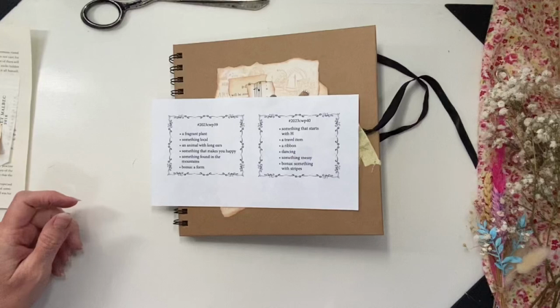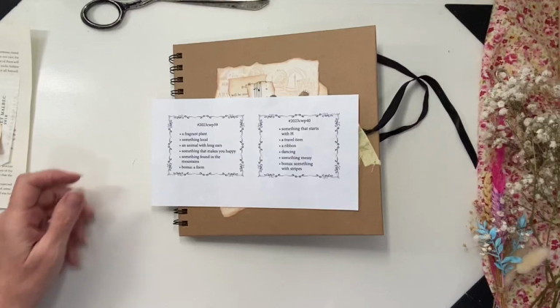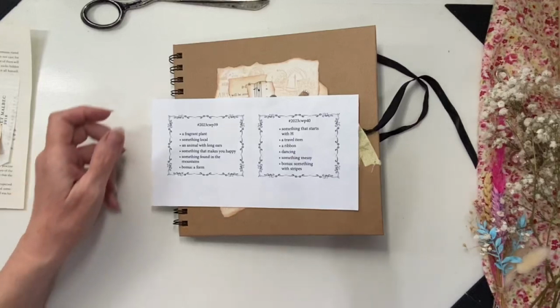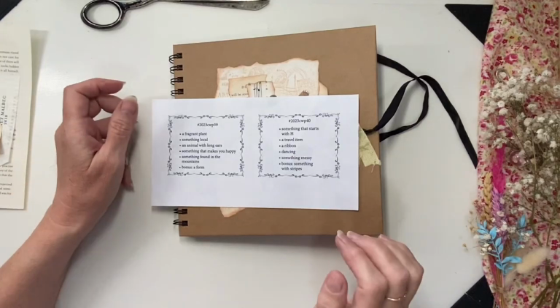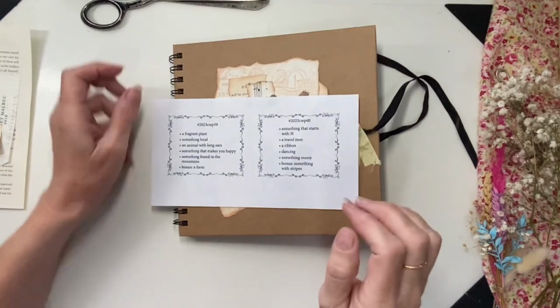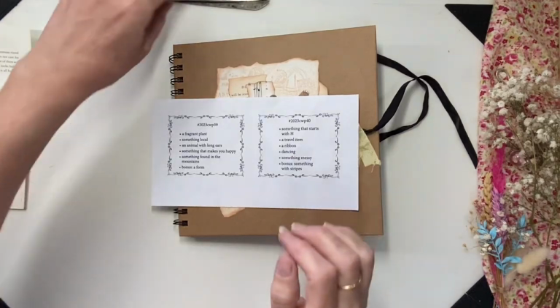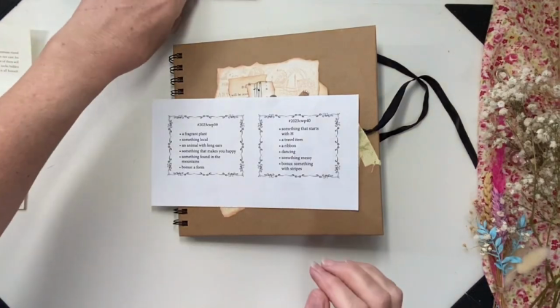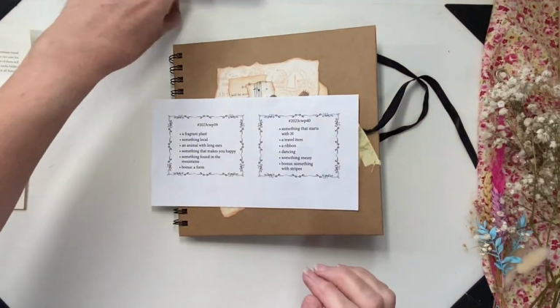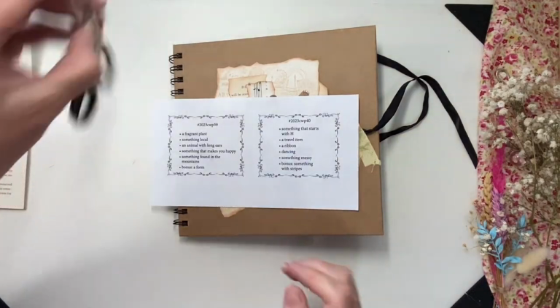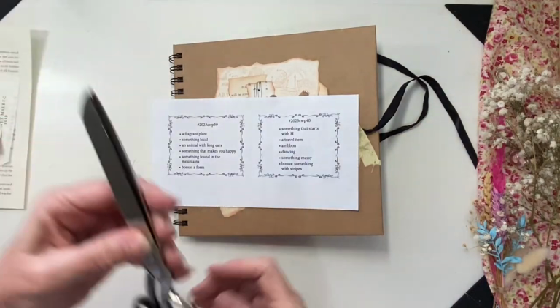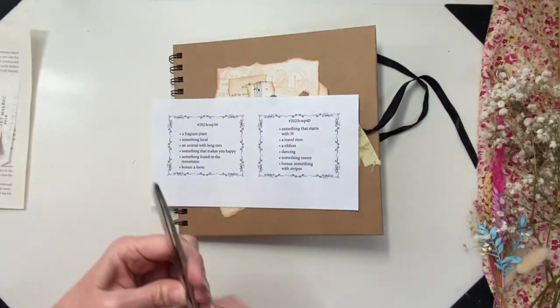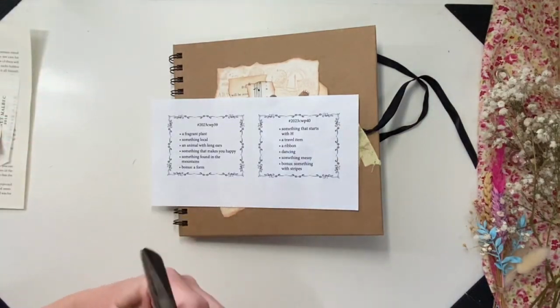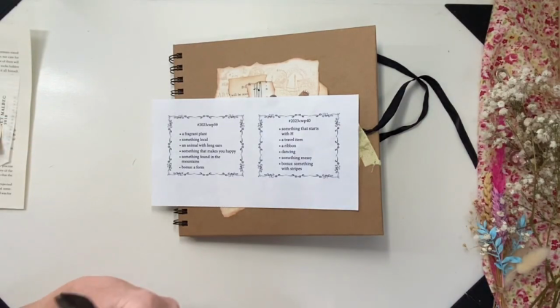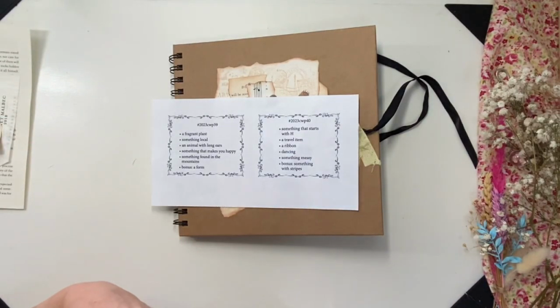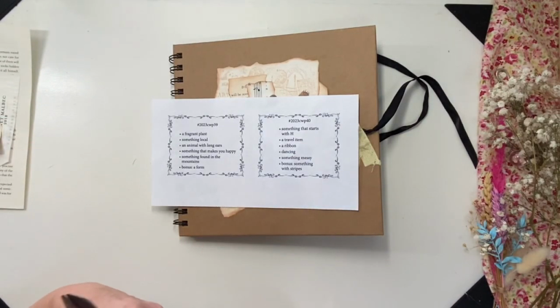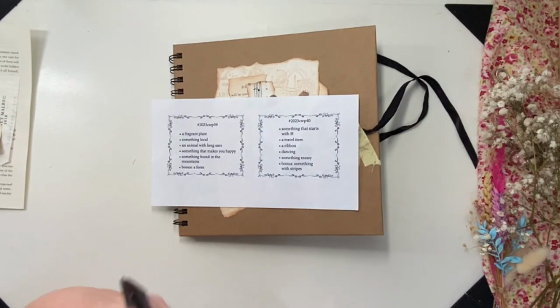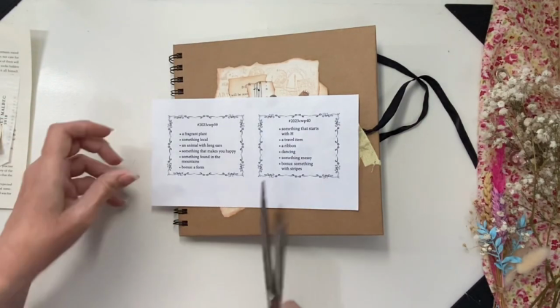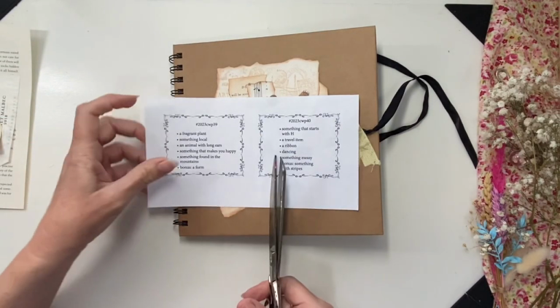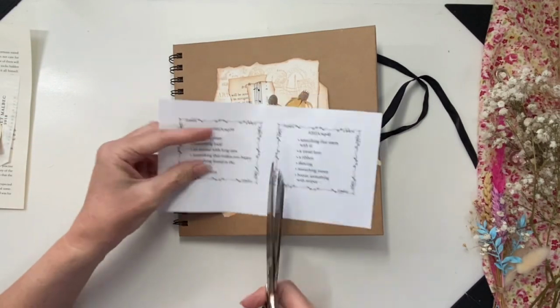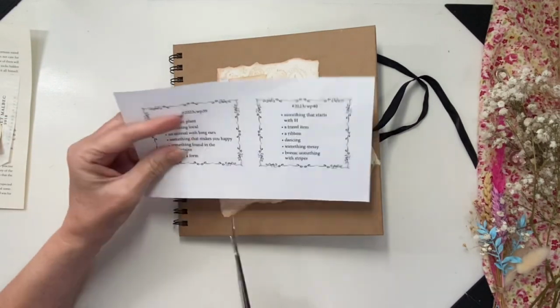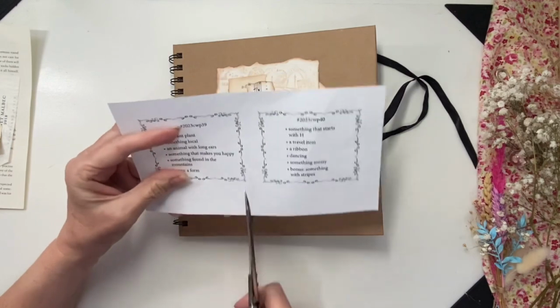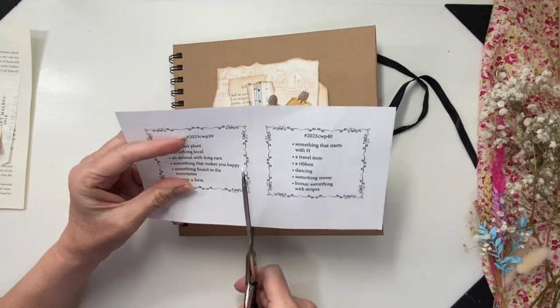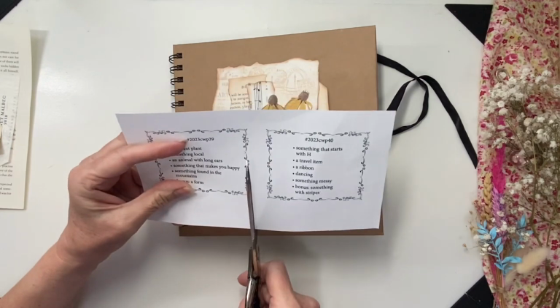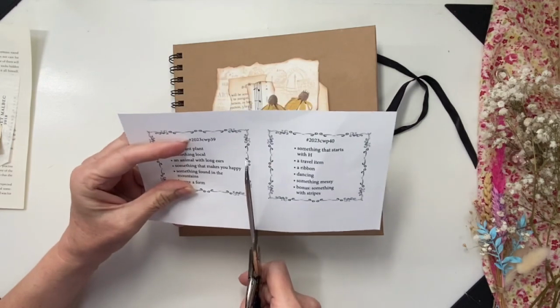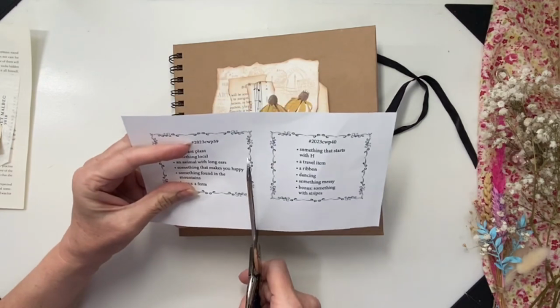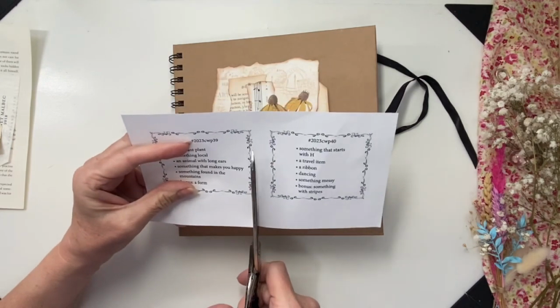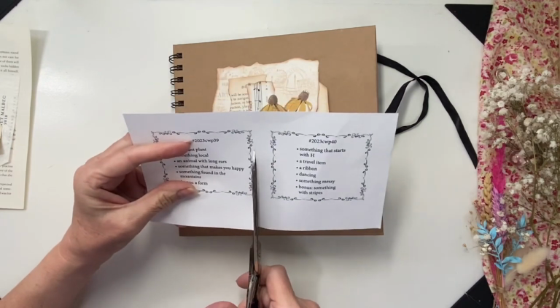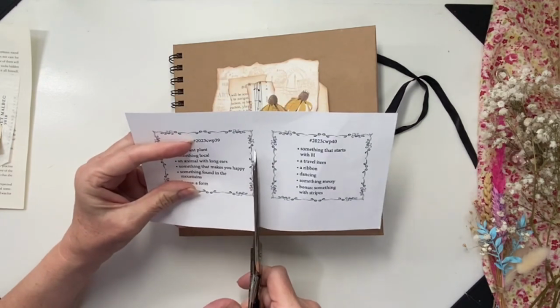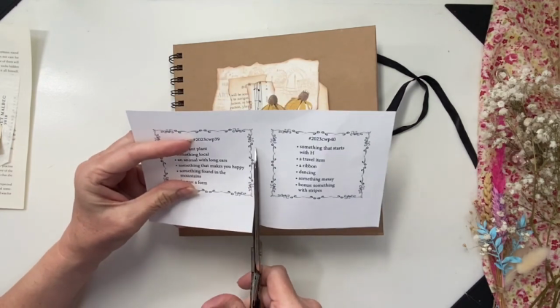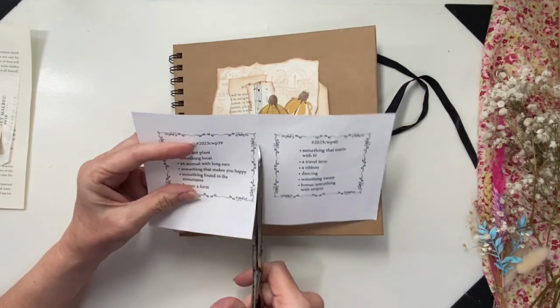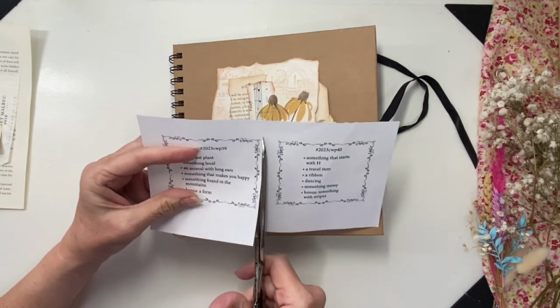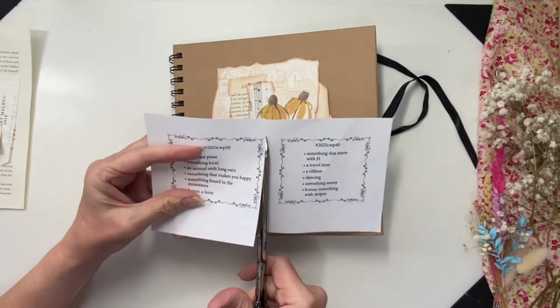Hi everyone, it's Christine here. I'm doing week 39 of Marguerite Miller's weekly challenge.